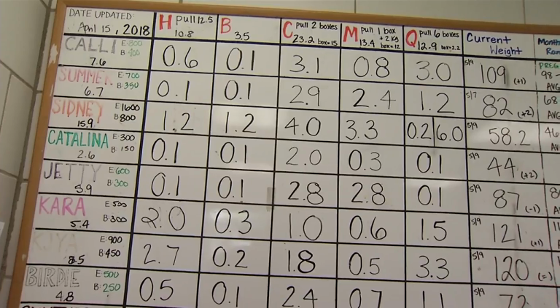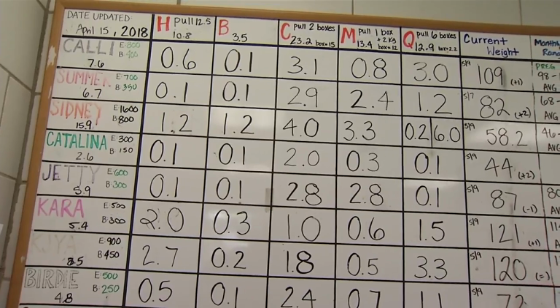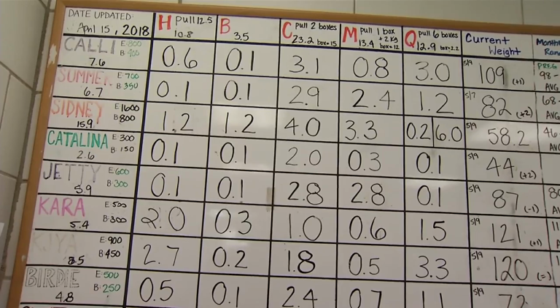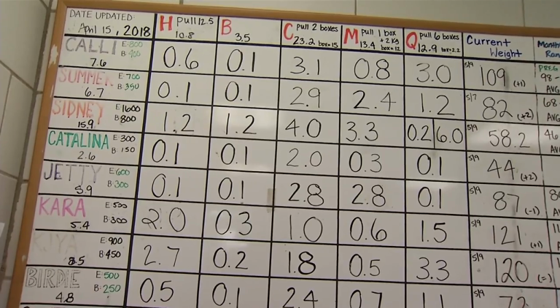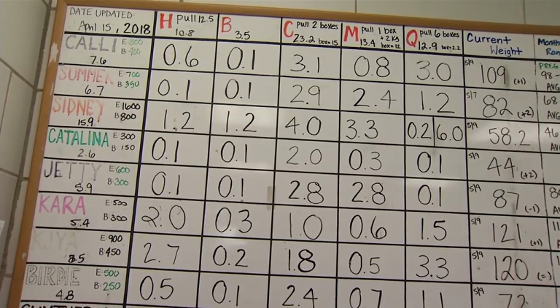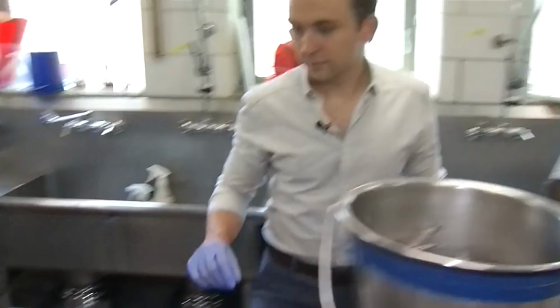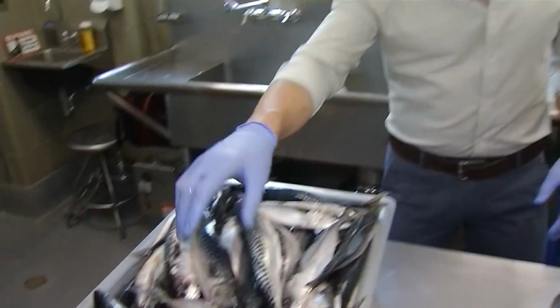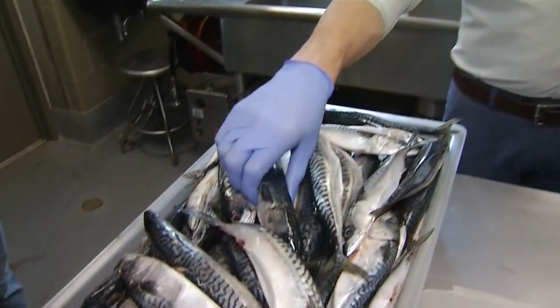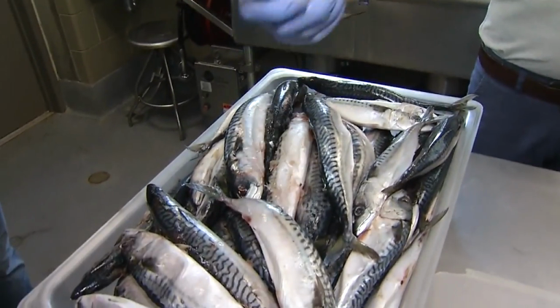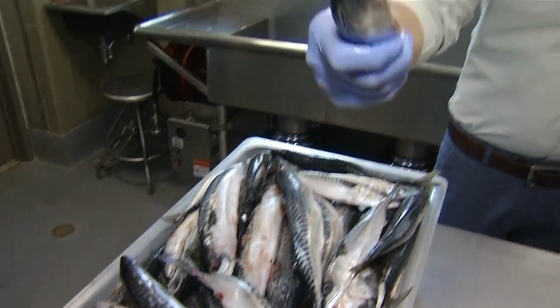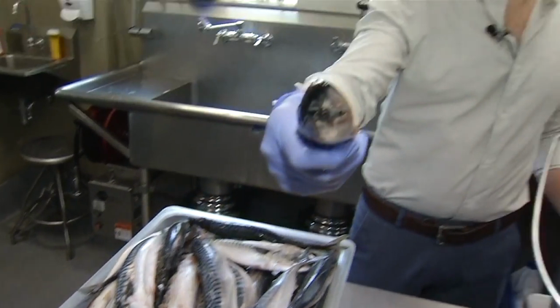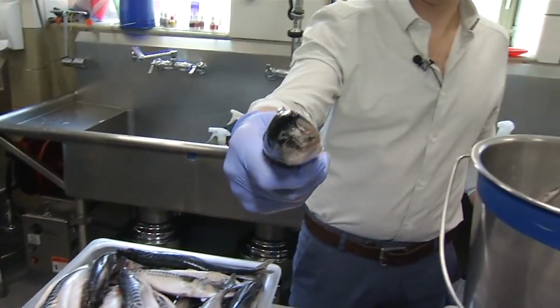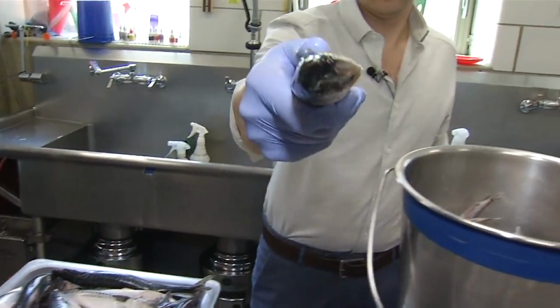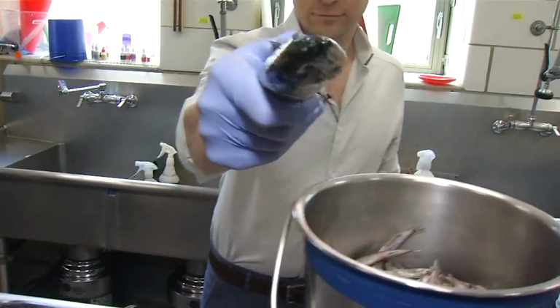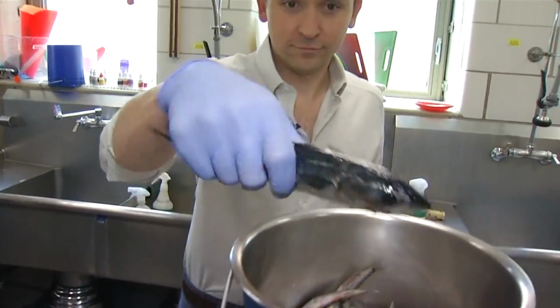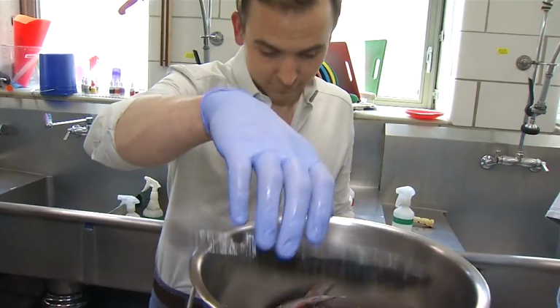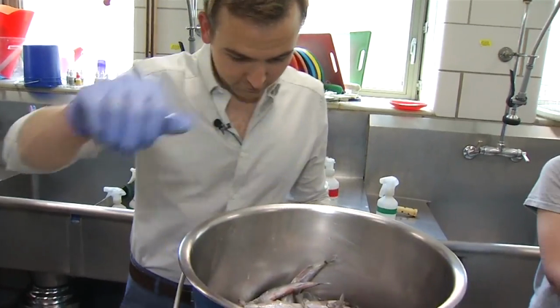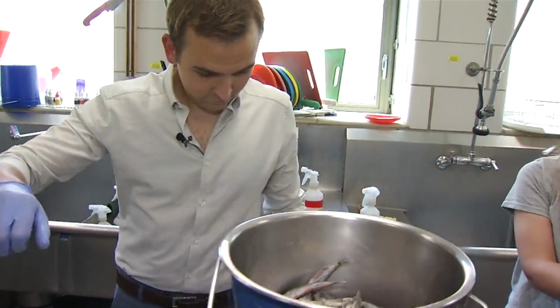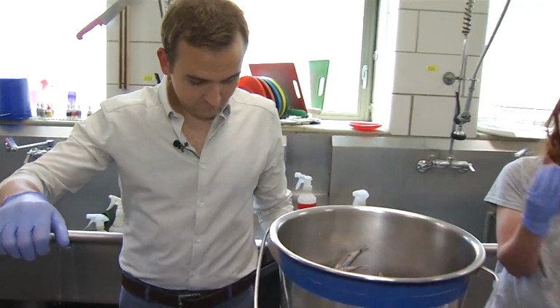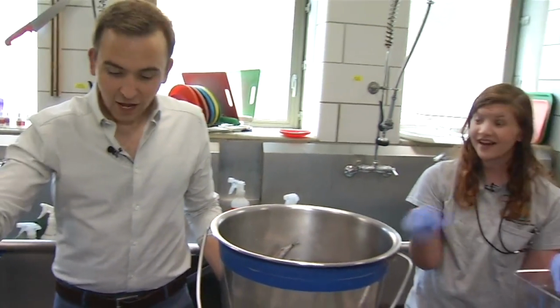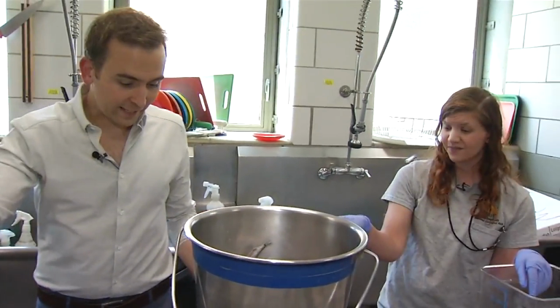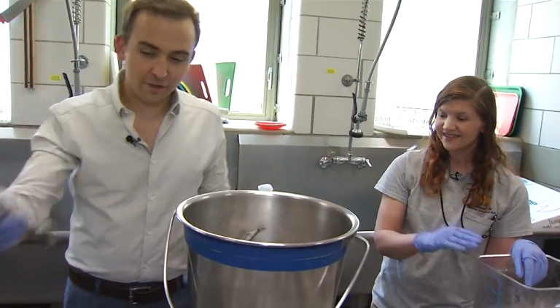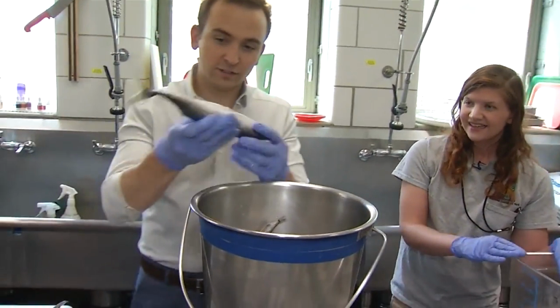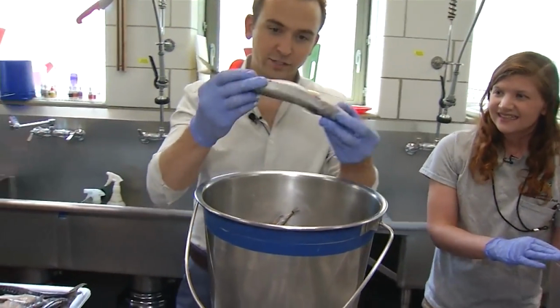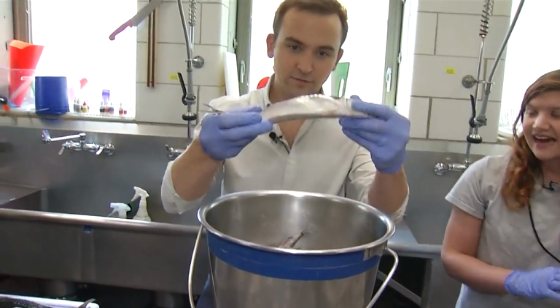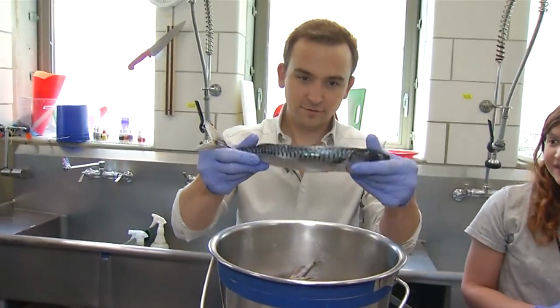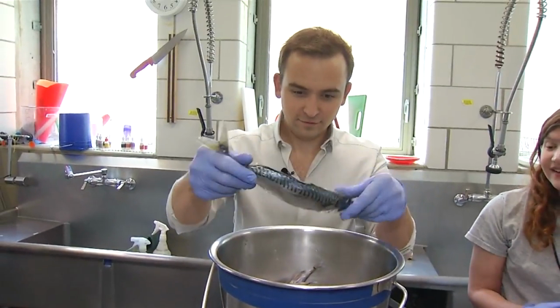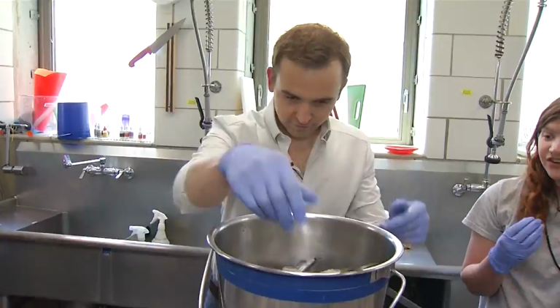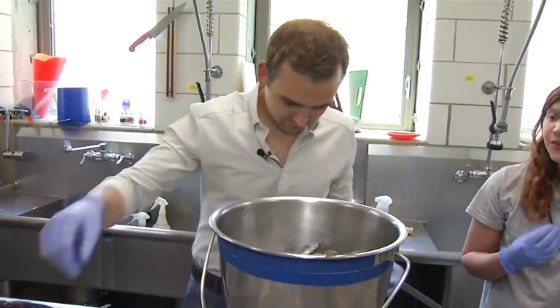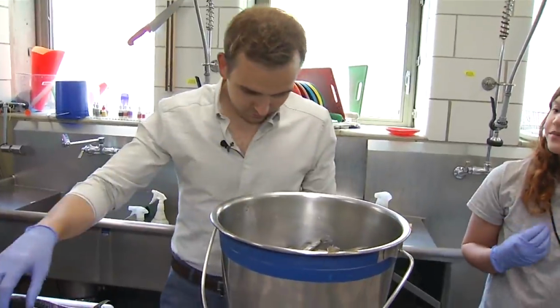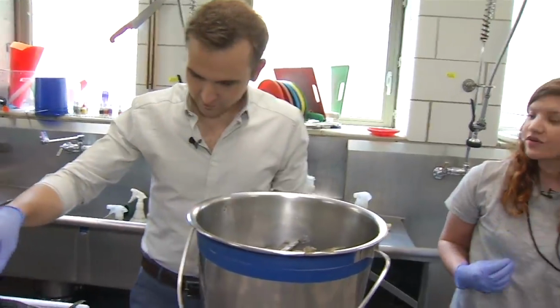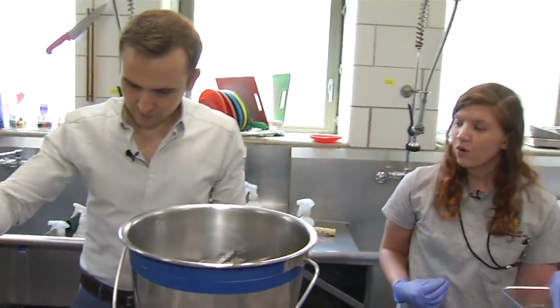0.8 mackerel — yes, 0.8 mackerel, and that's in kilograms. They are huge. They're yummy. They're some of our animals' favorites. And these guys, I mean, I can tell these look delicious. Yeah, and you're going to see that they actually swallow them completely whole.